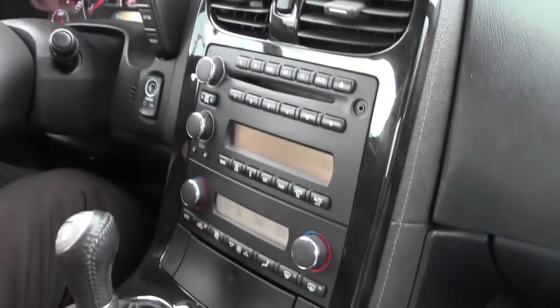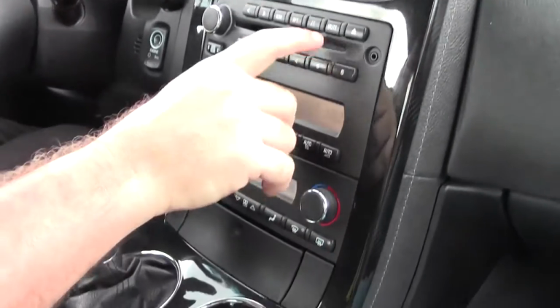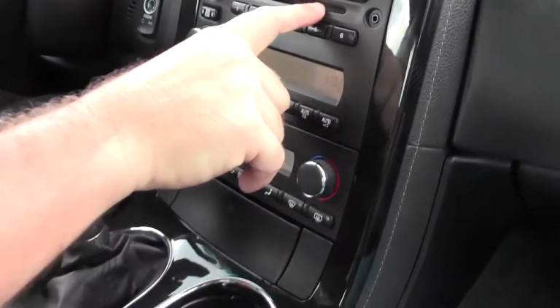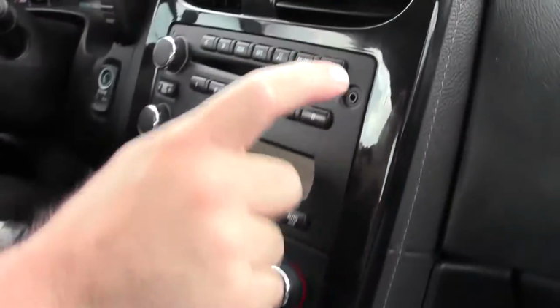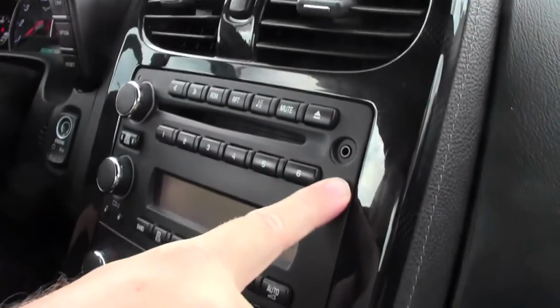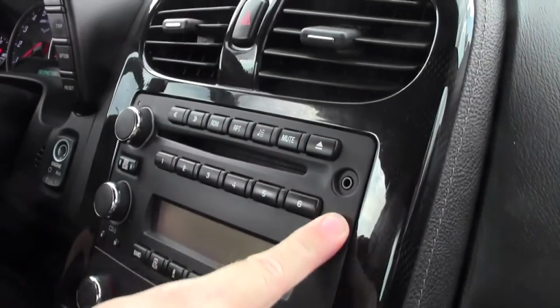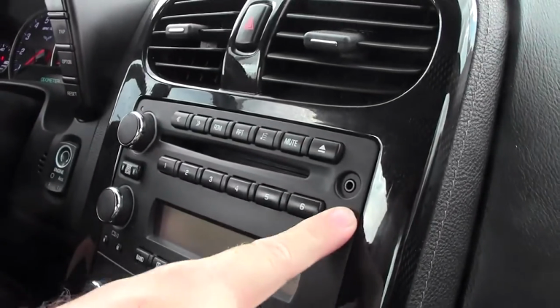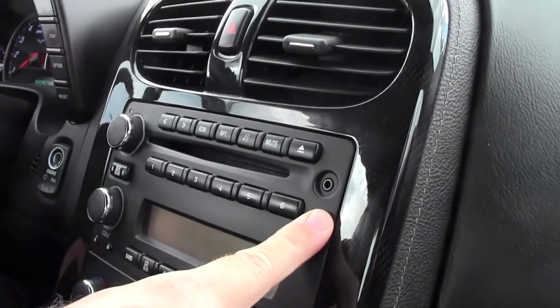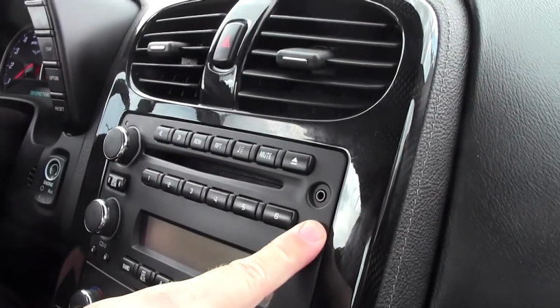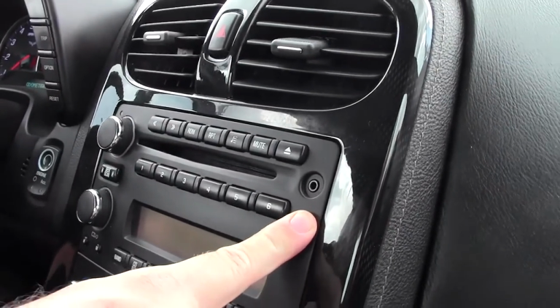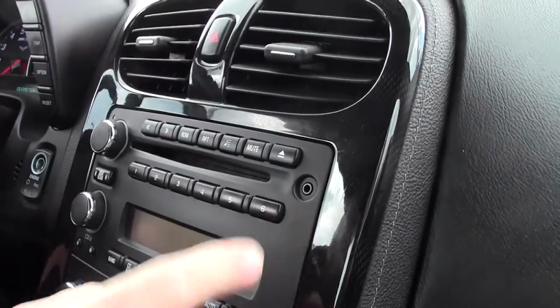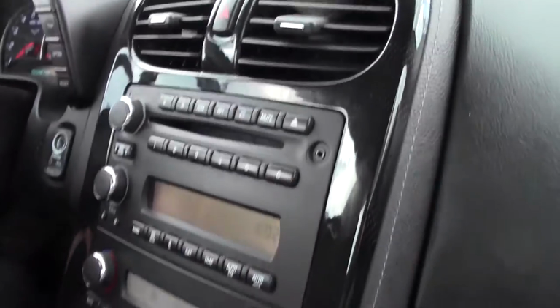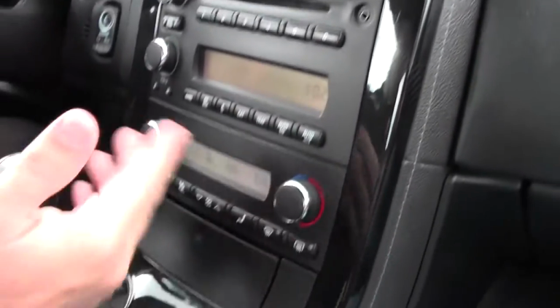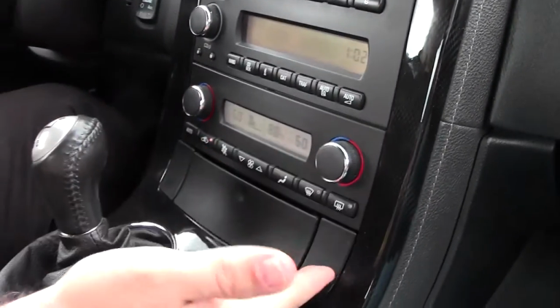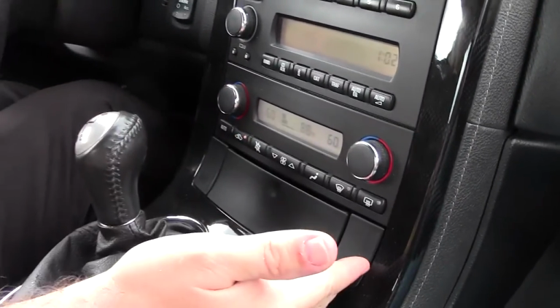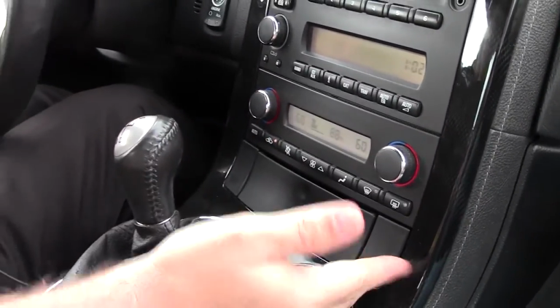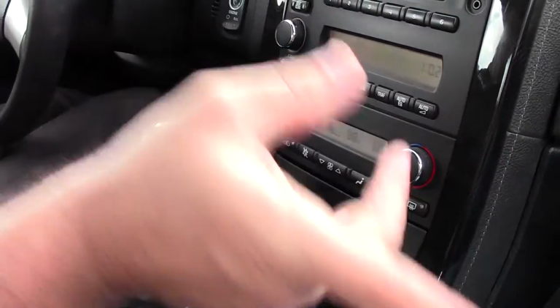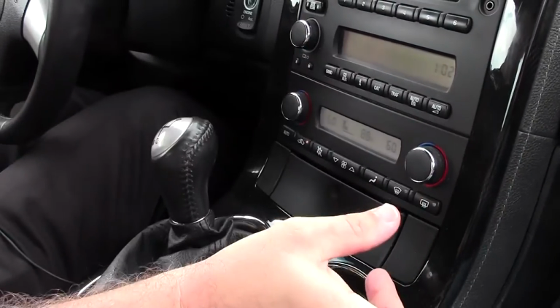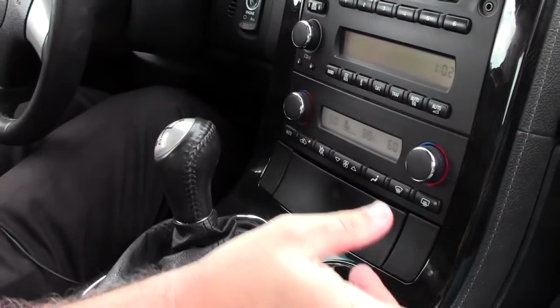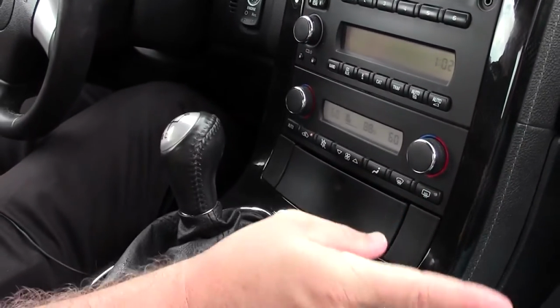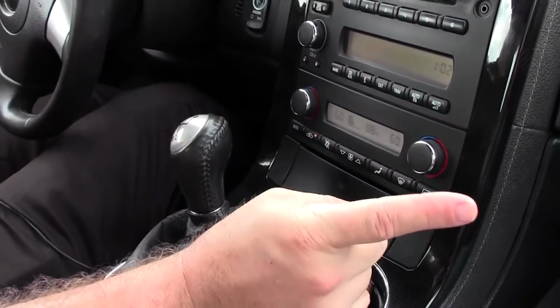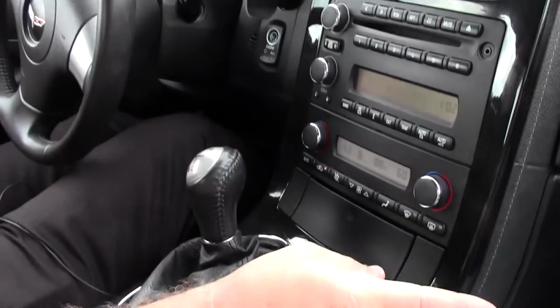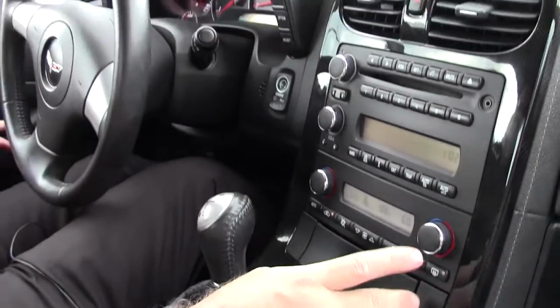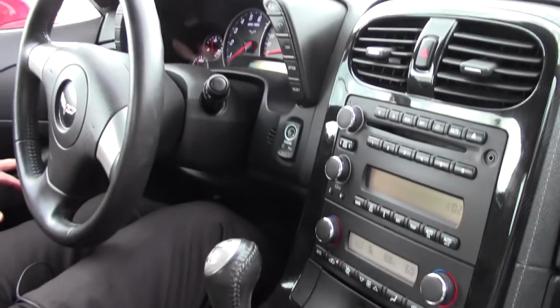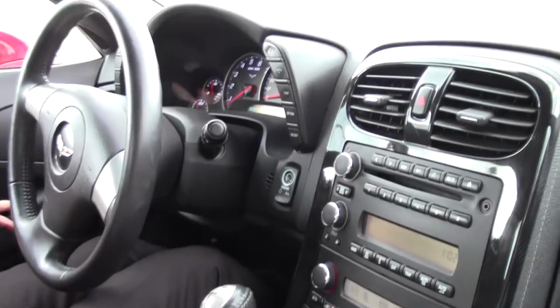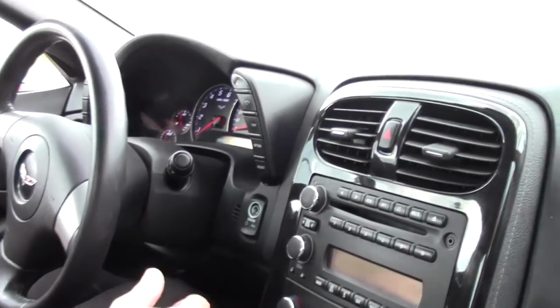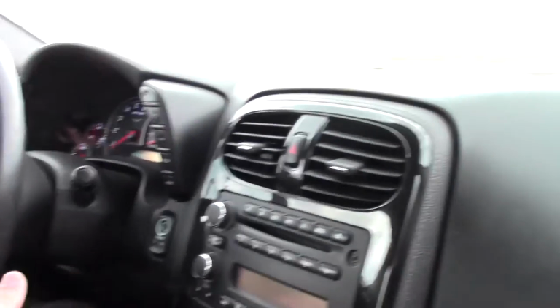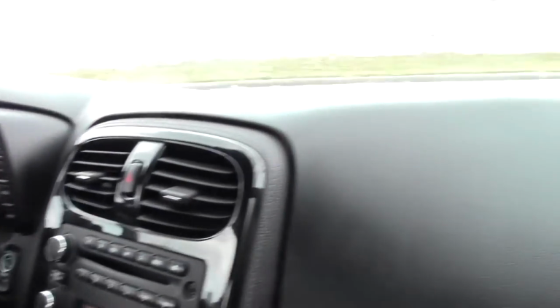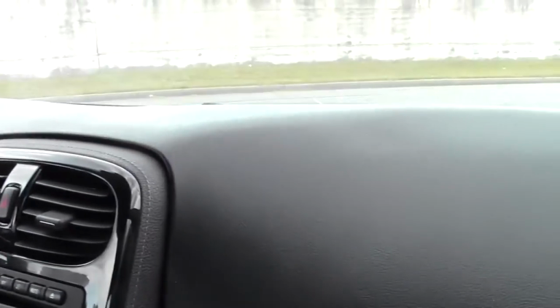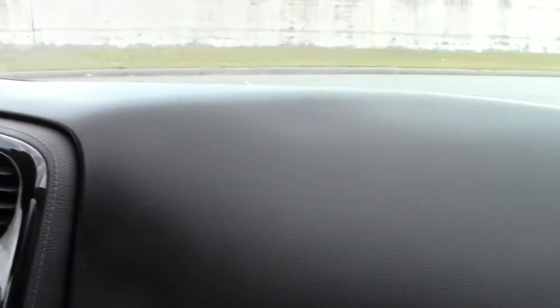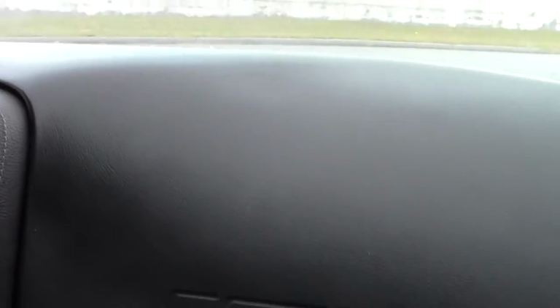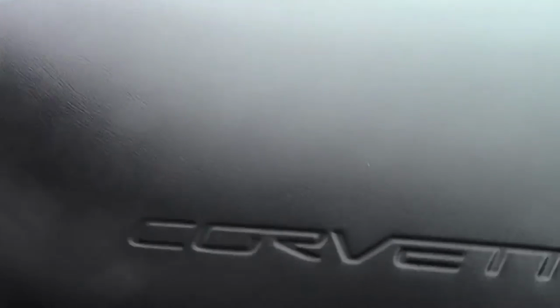It is a six disc changer in 08, so we have the iPod hookup here. It's got dual climate control. The passenger seat is manual and no heated seats — but still plenty of nice options to the car.